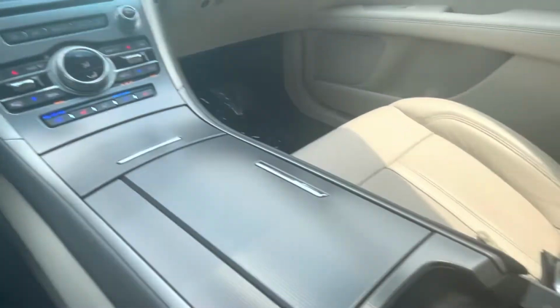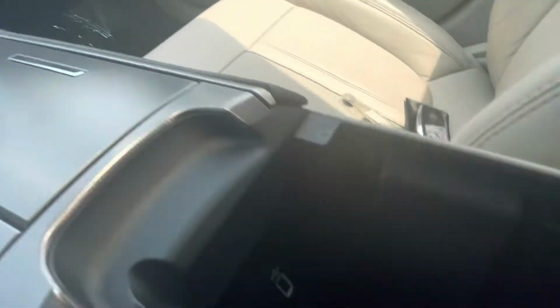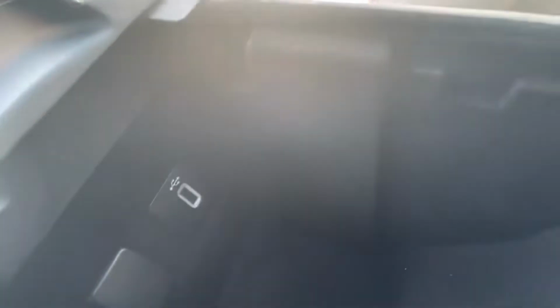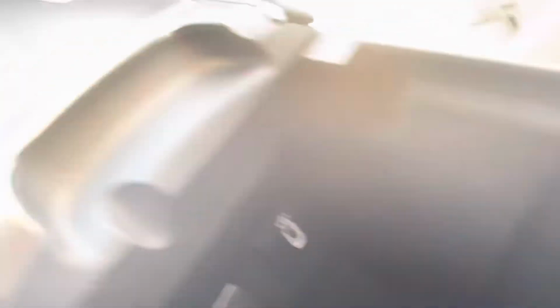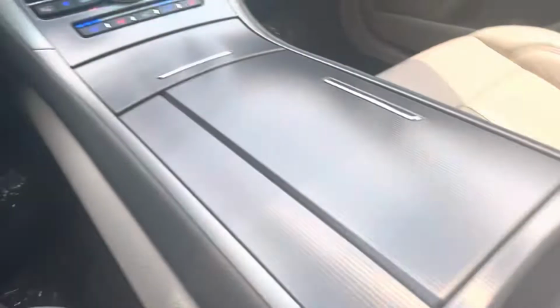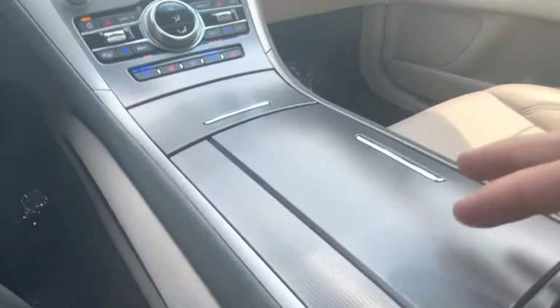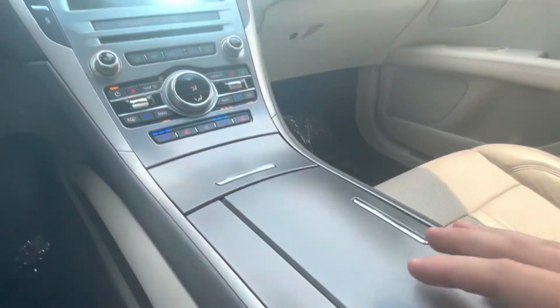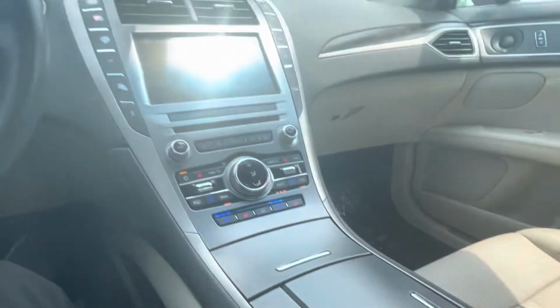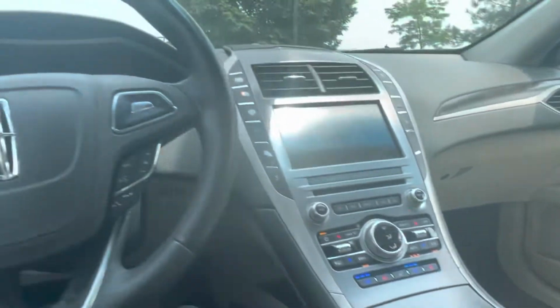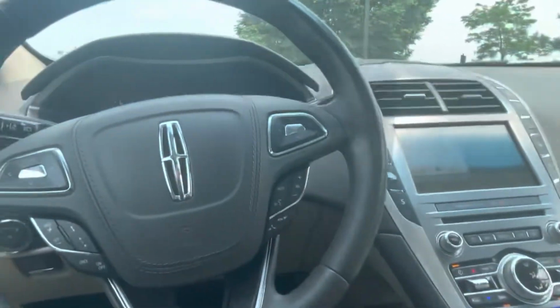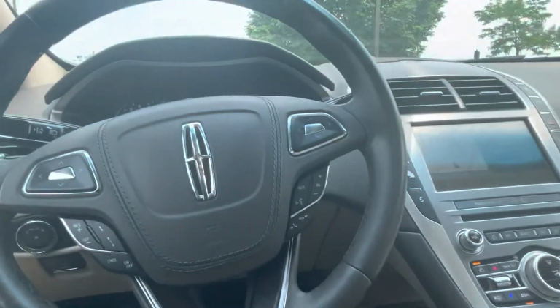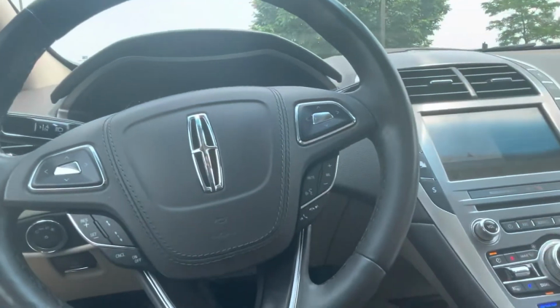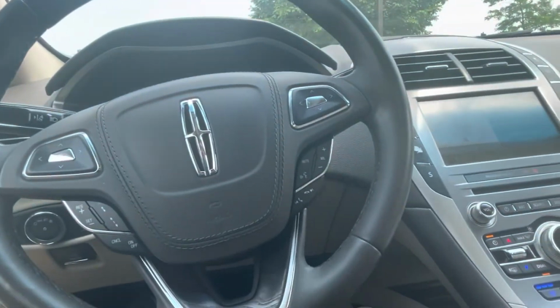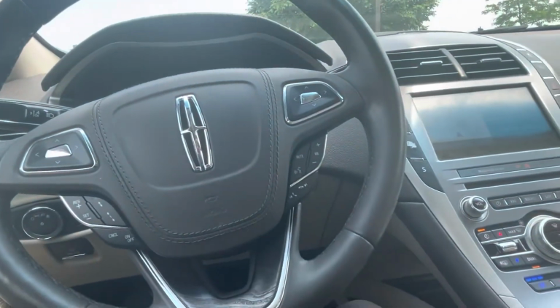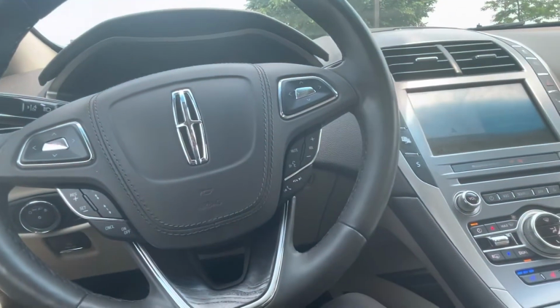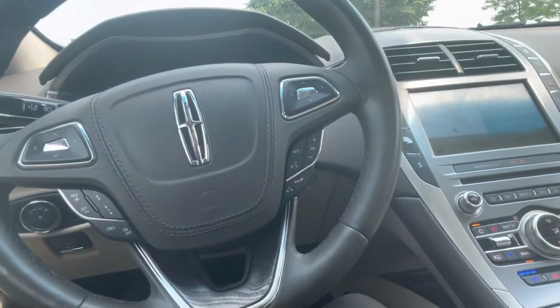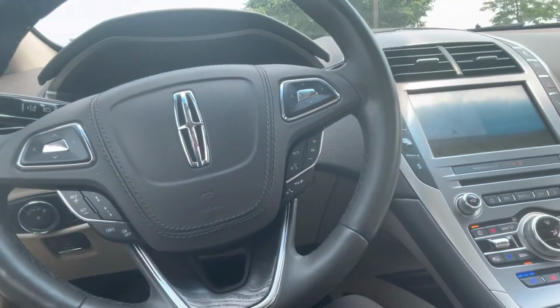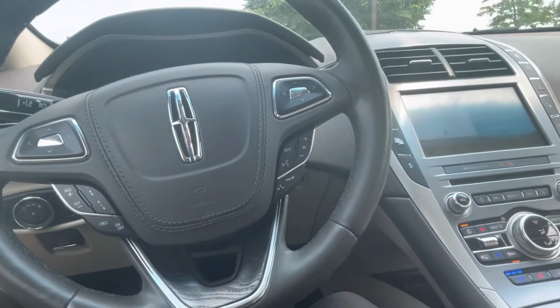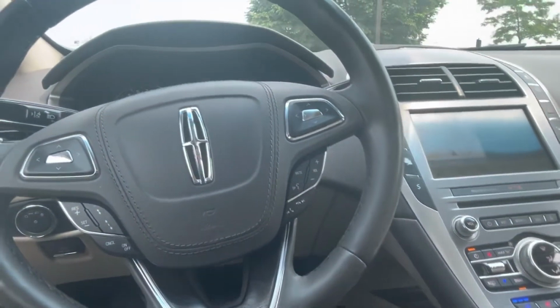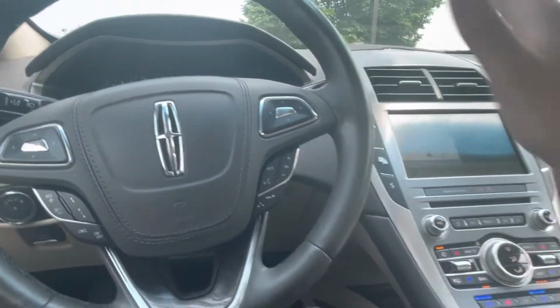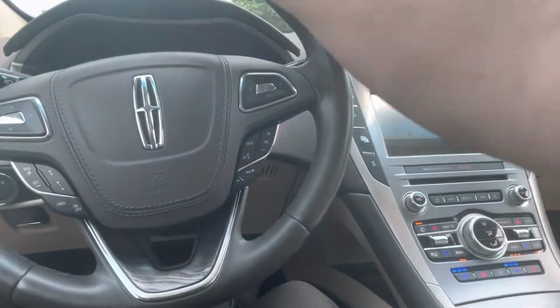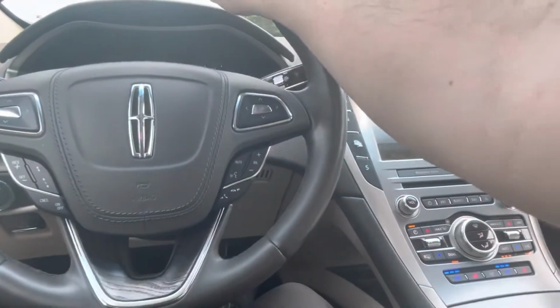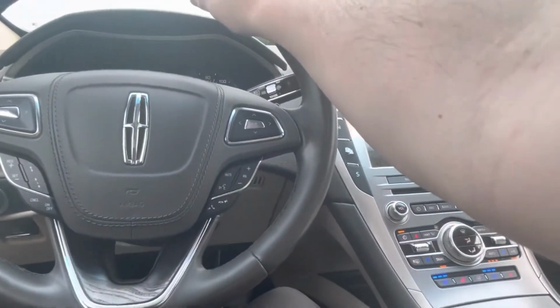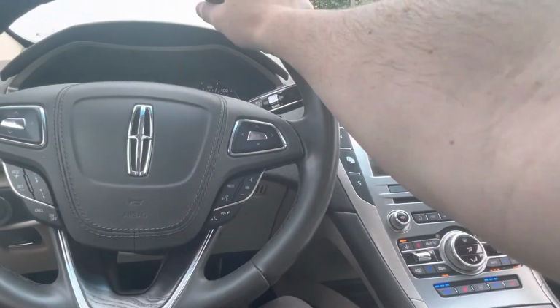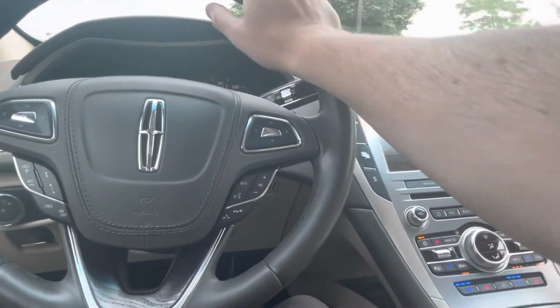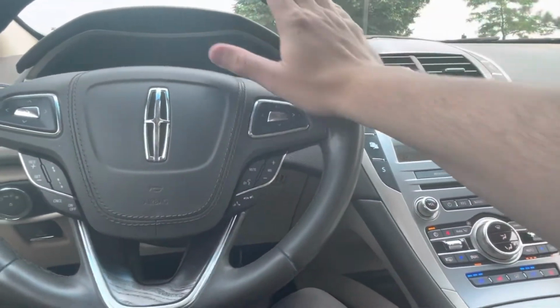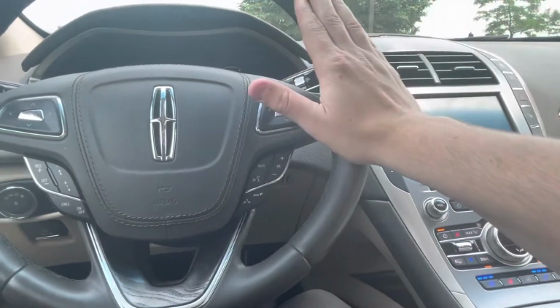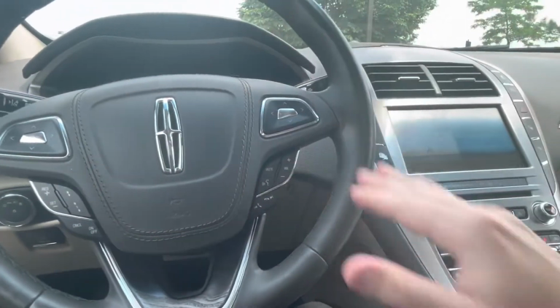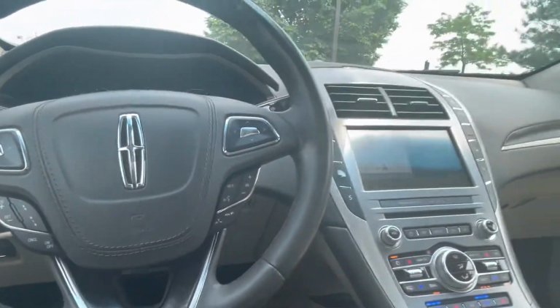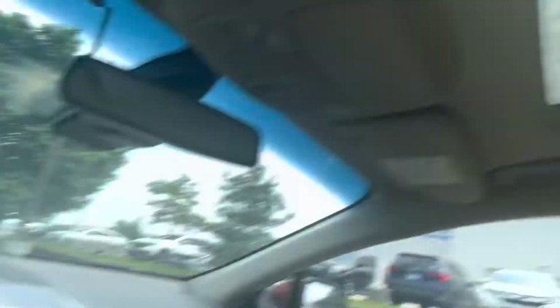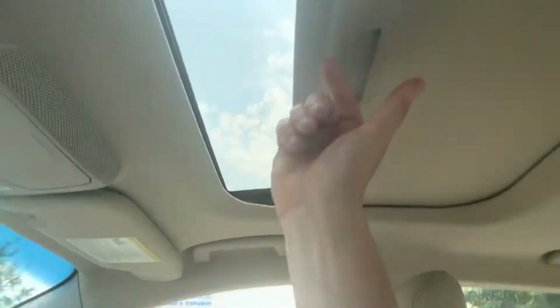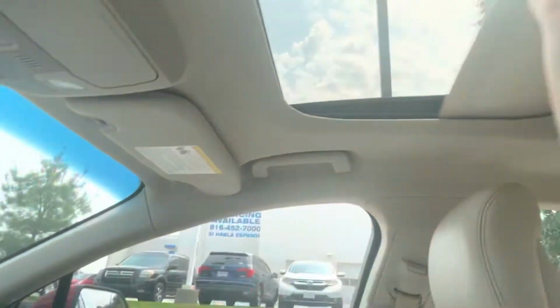If you pop this open you do get plug-ins where you can plug your phone in and play all your music. Of course you get Bluetooth and things along those lines. It does have adaptive radar cruise control on this car, which is pretty nice for 2017. There's also a sunroof up top.